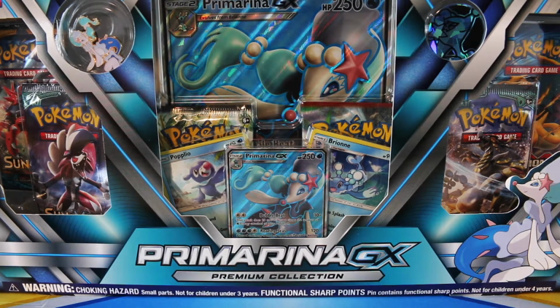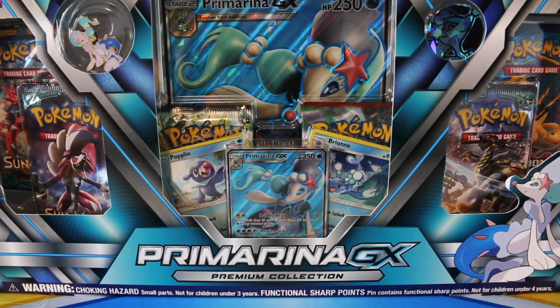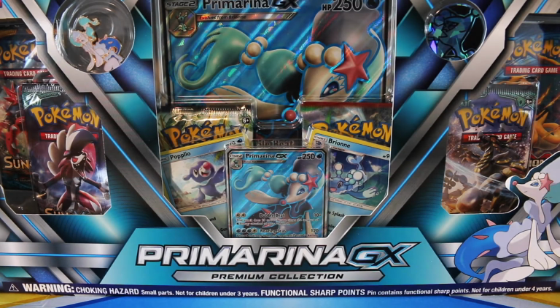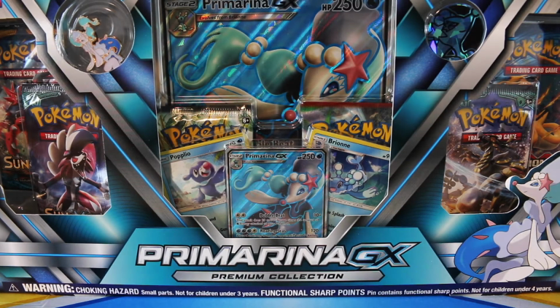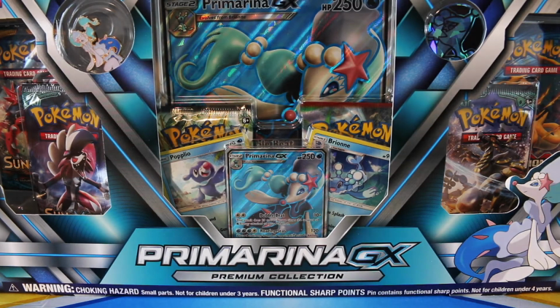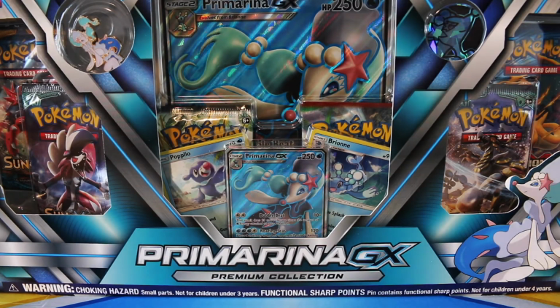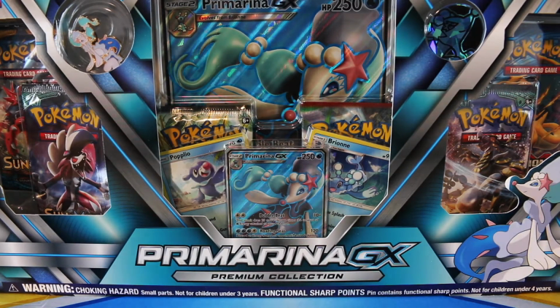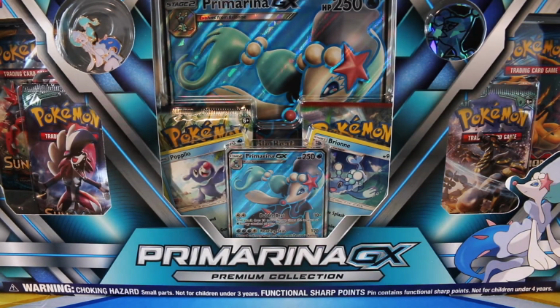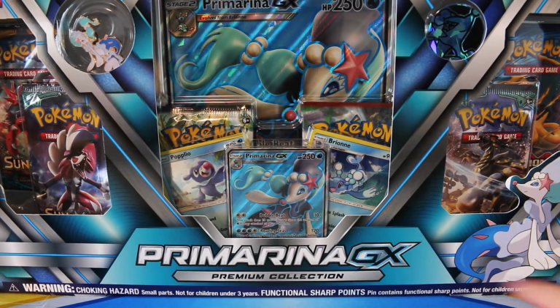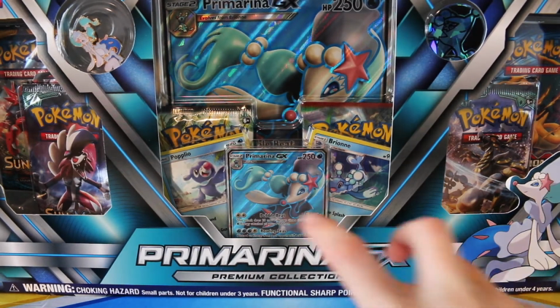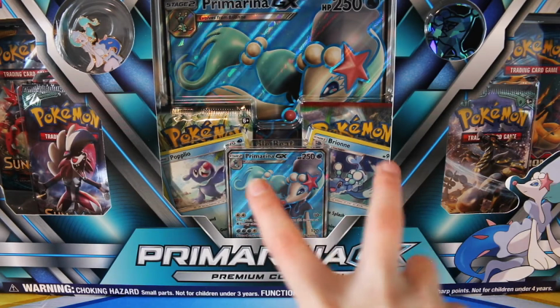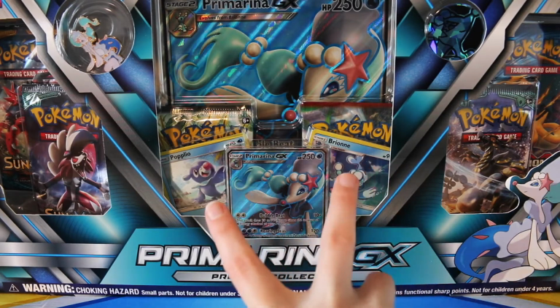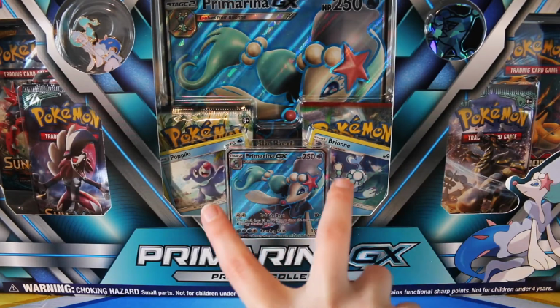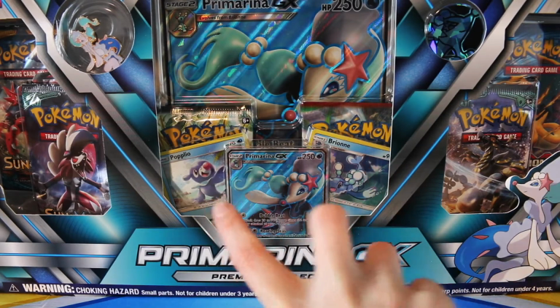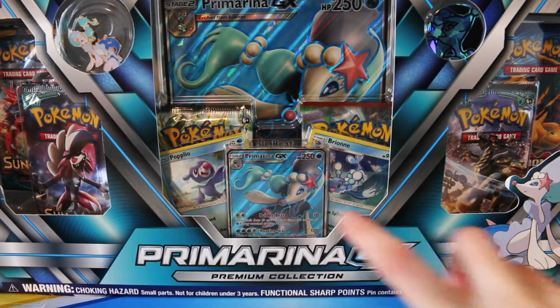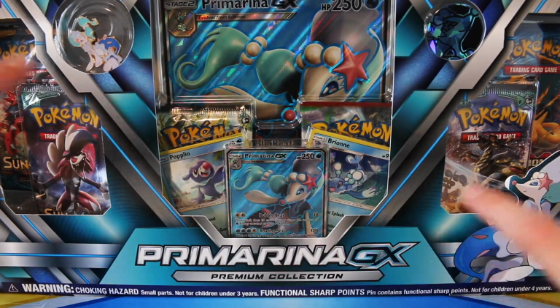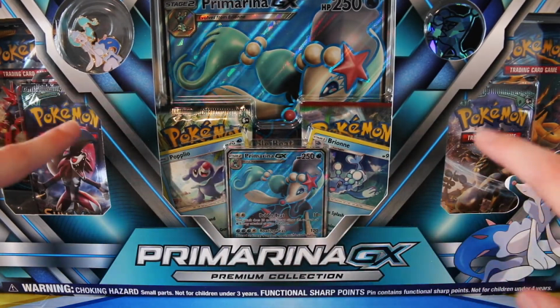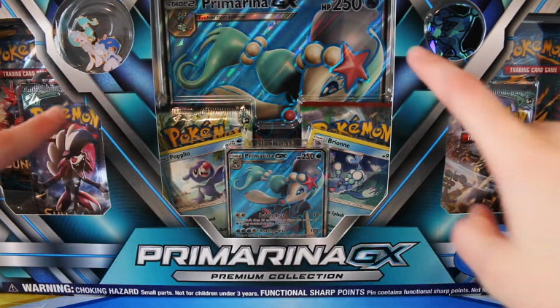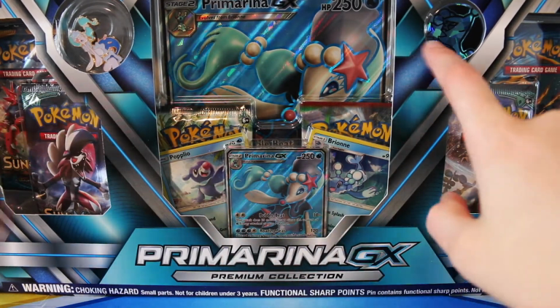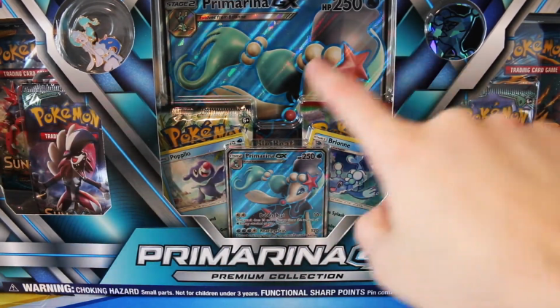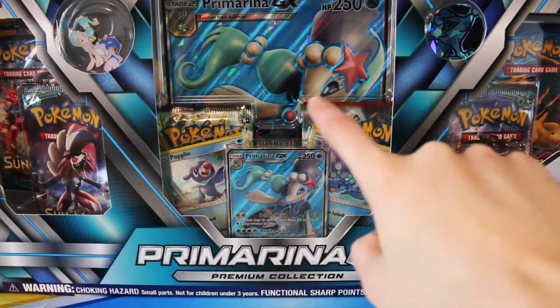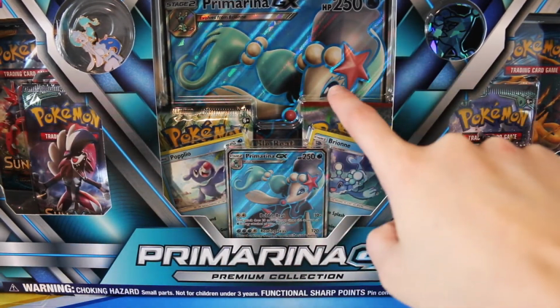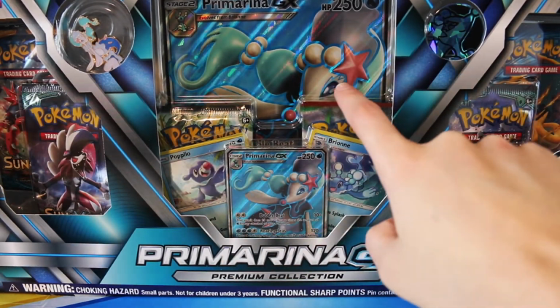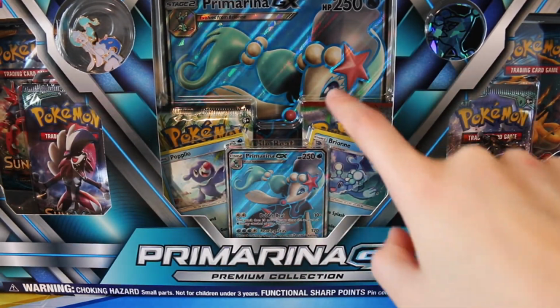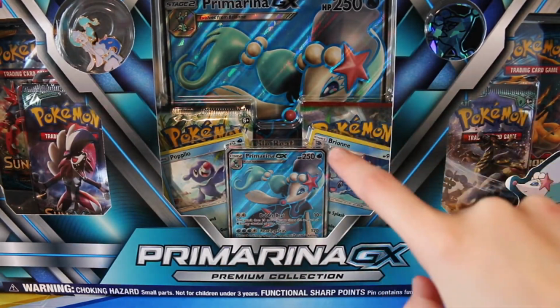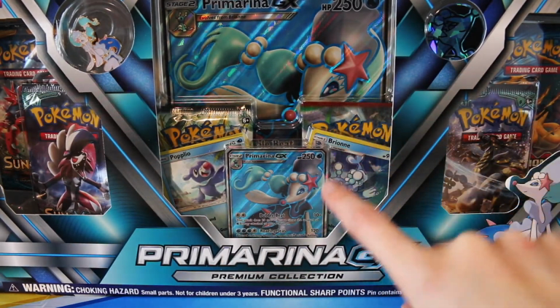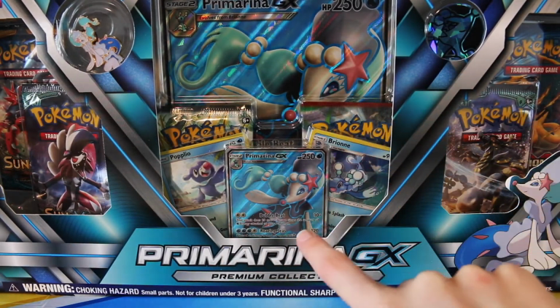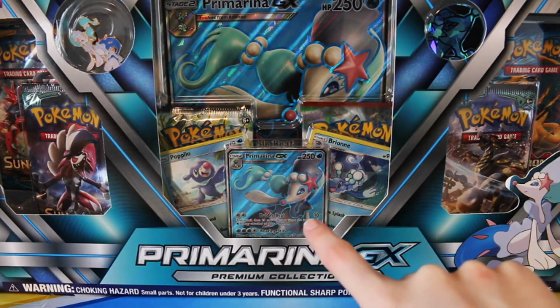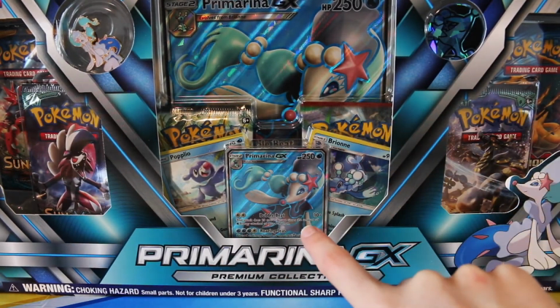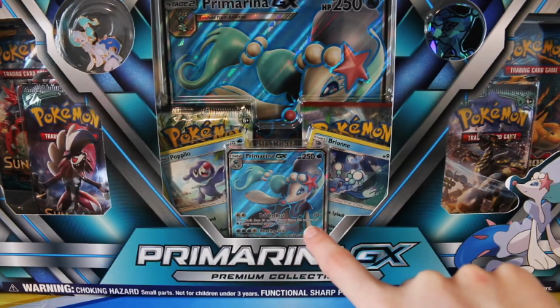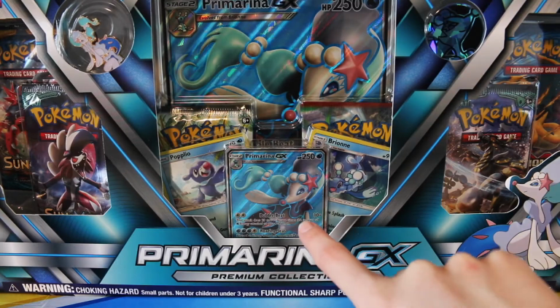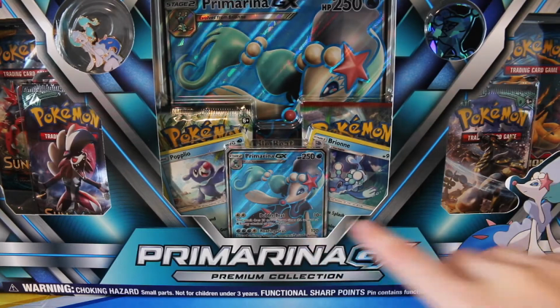And like the last two, you get six booster packs, two holo cards, one pin, one coin, one jumbo full art, as well as a regular-sized full art card.